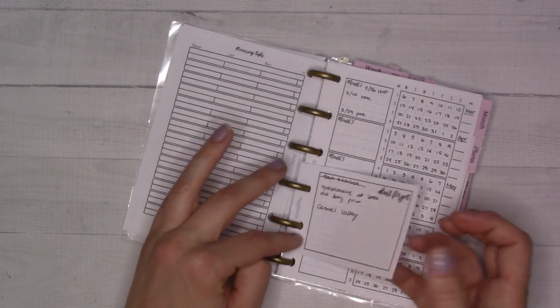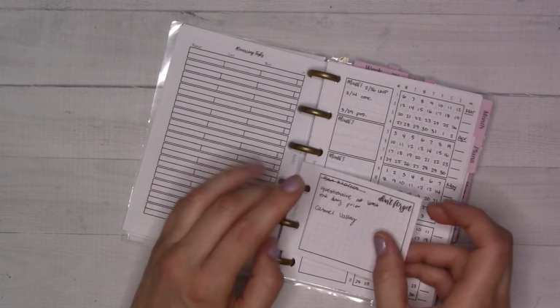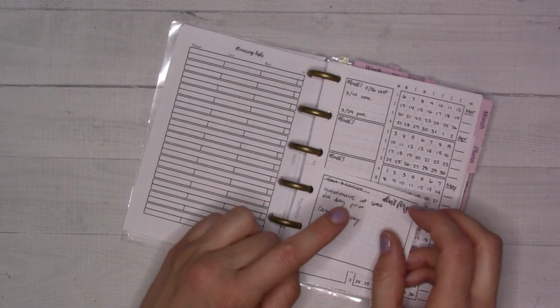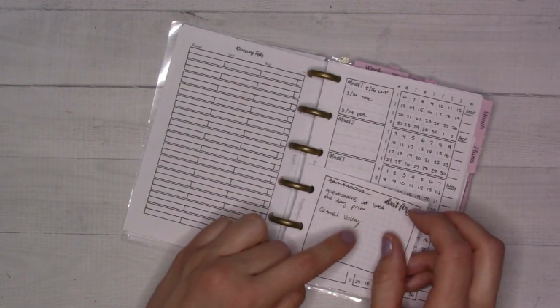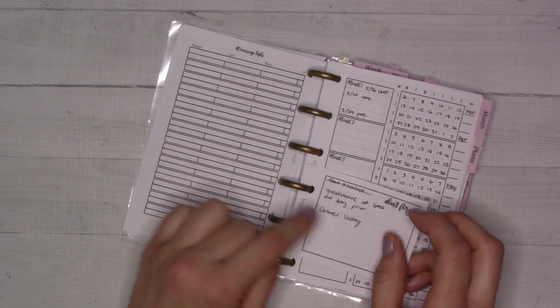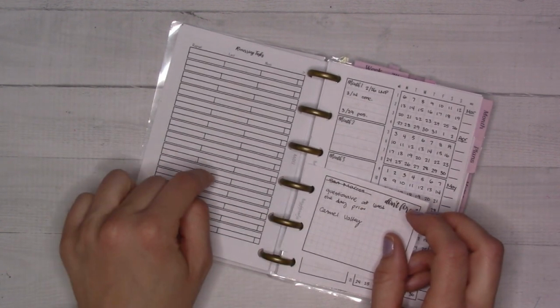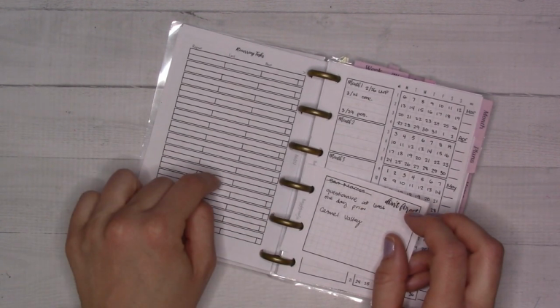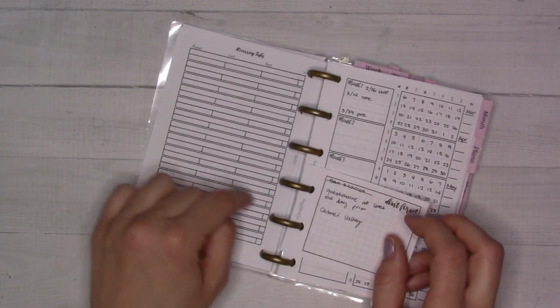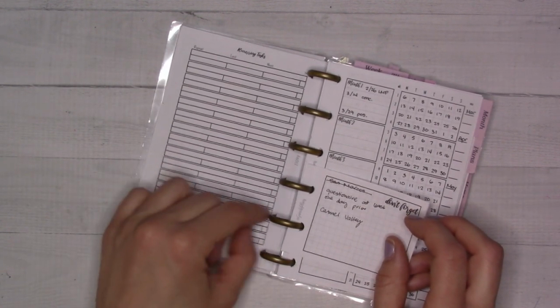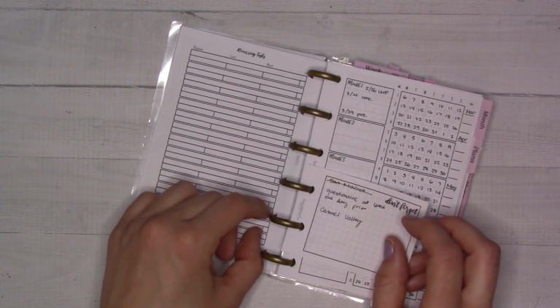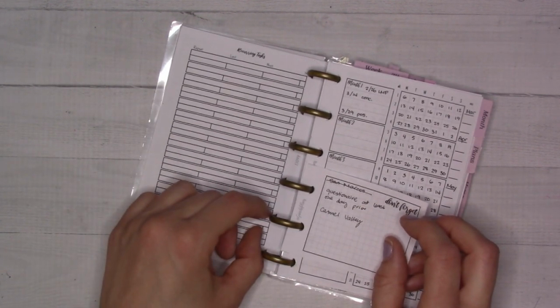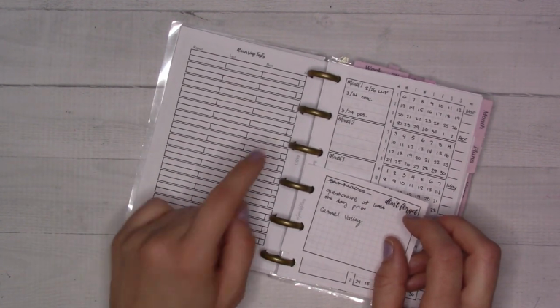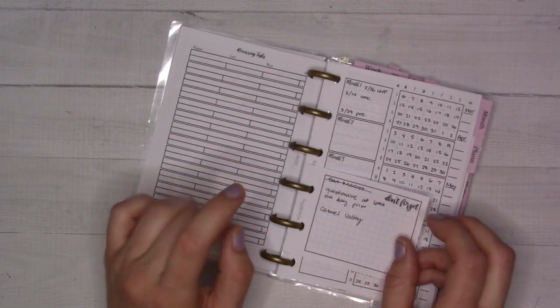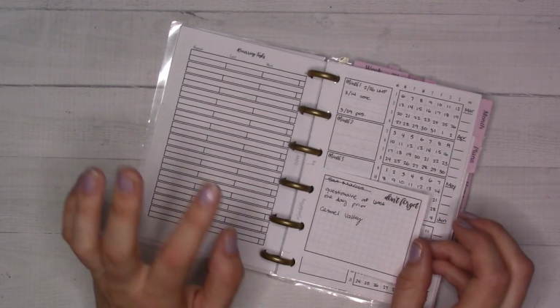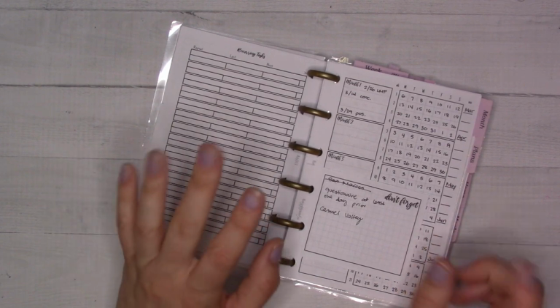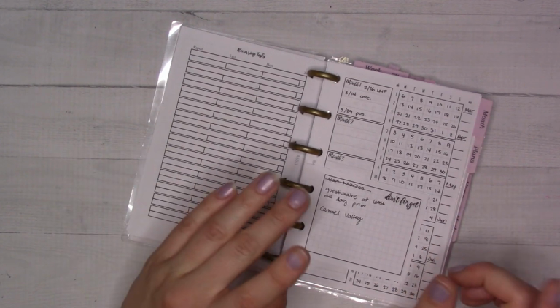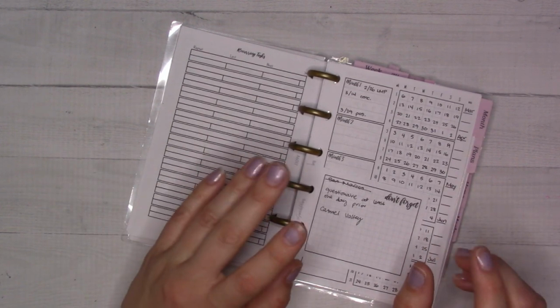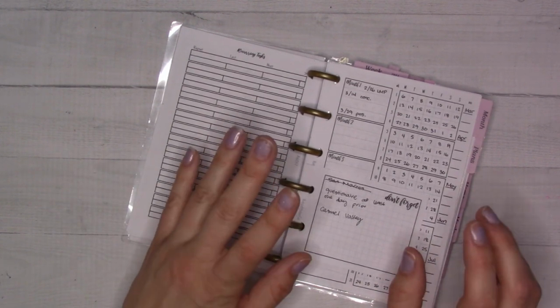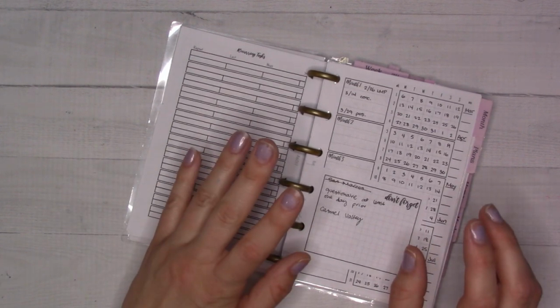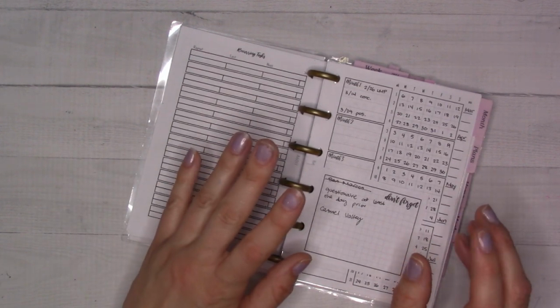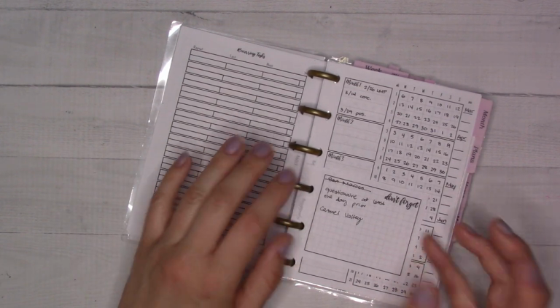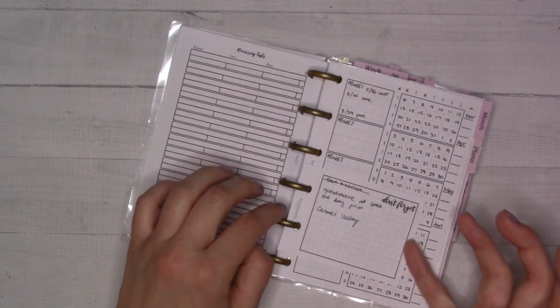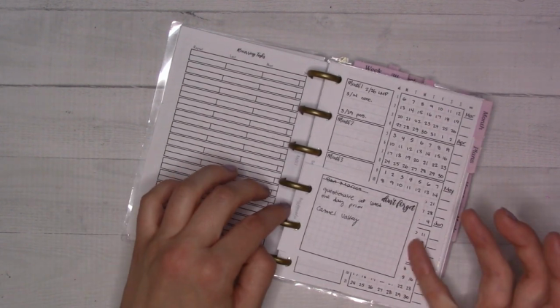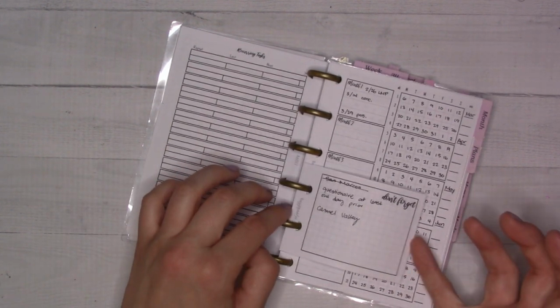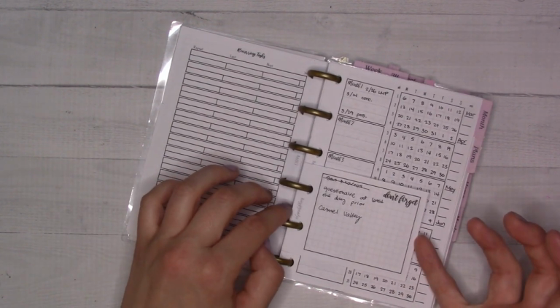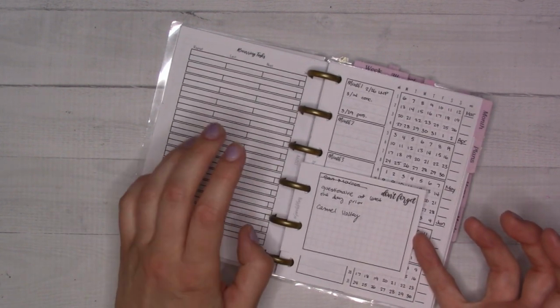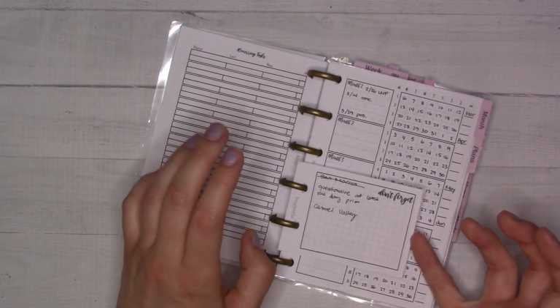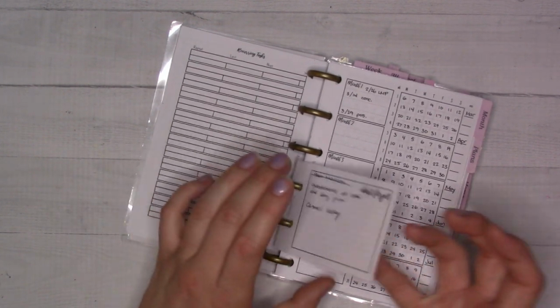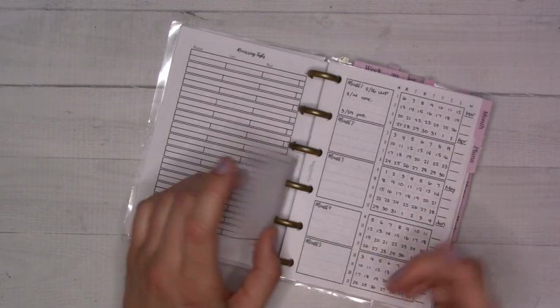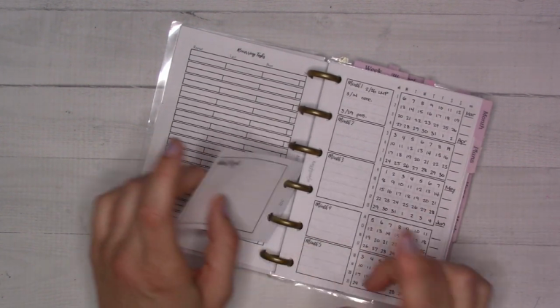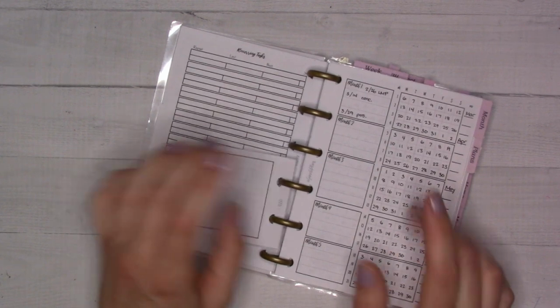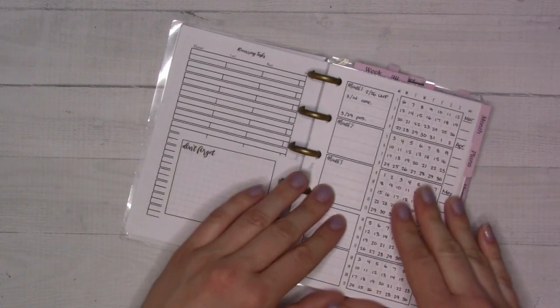There's a video linked on the product page for this insert — which is number 17 by the way — that will tell you exactly how it works in a little more detail.